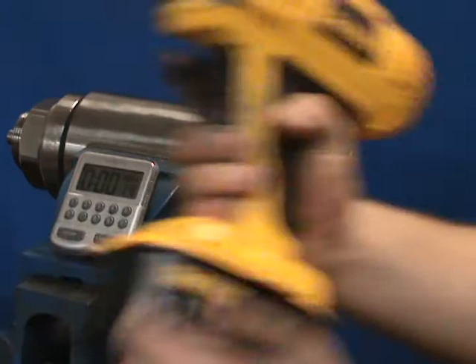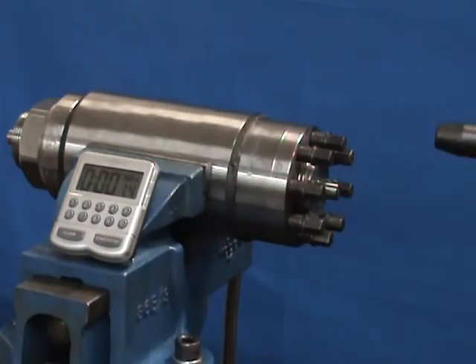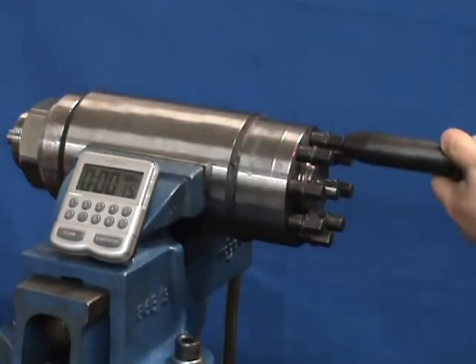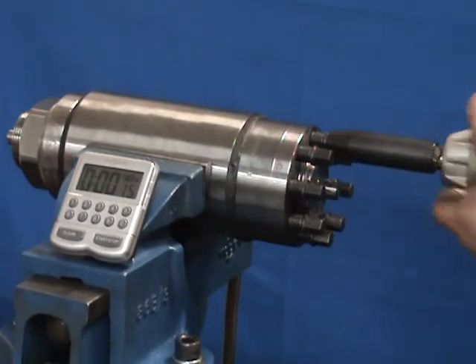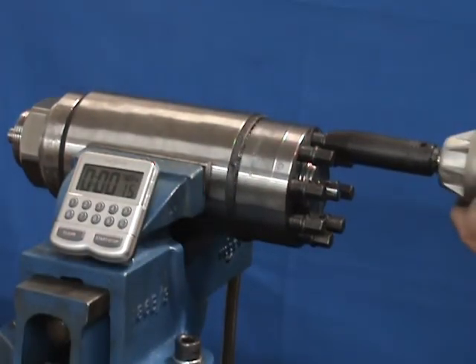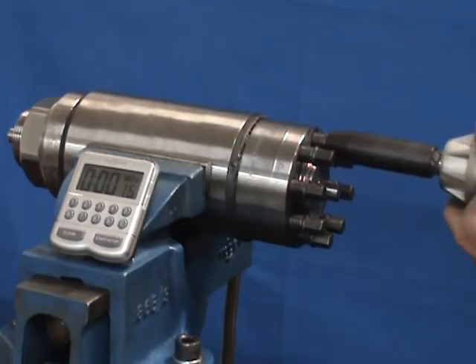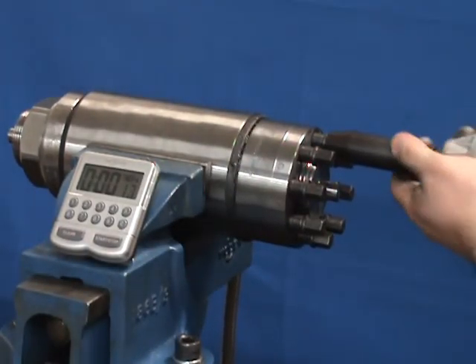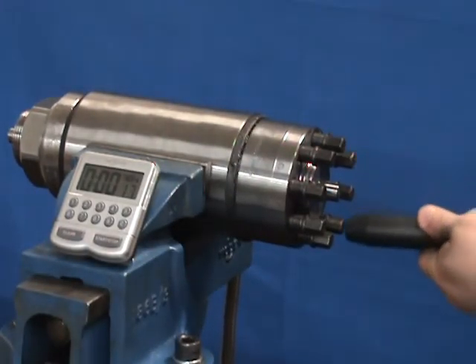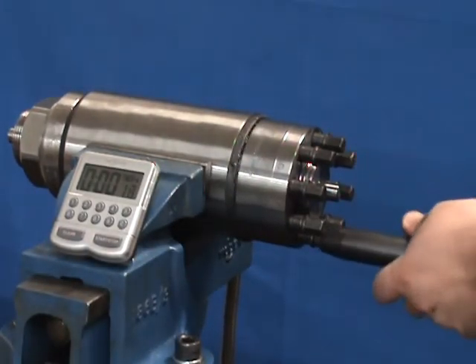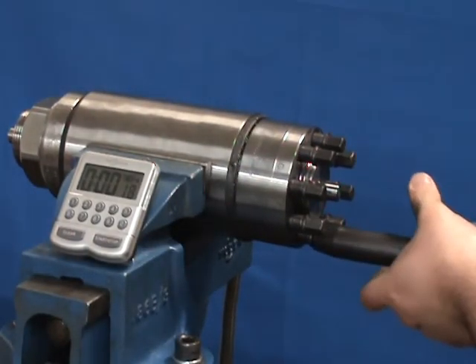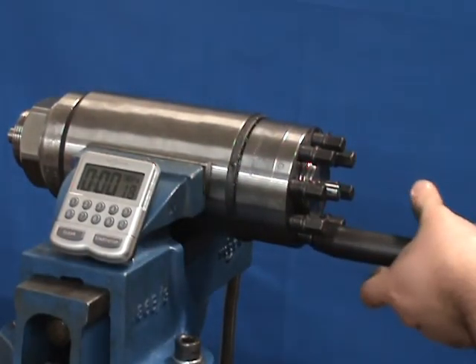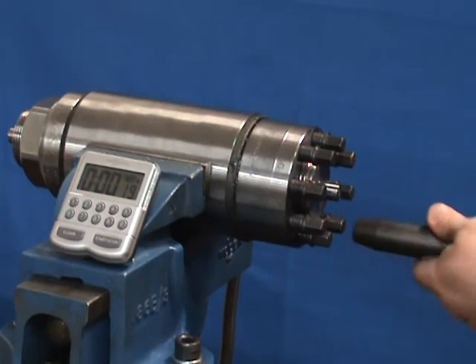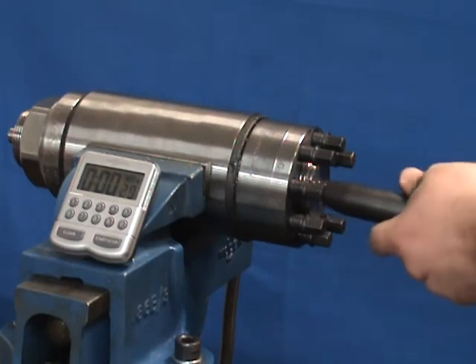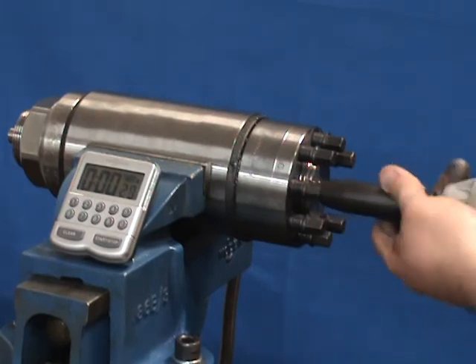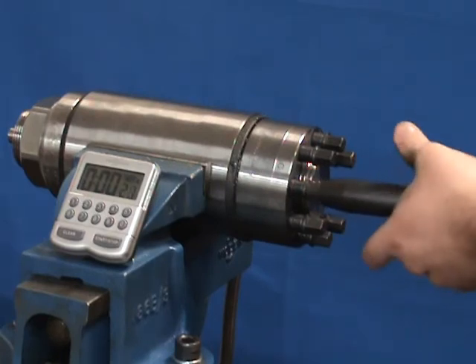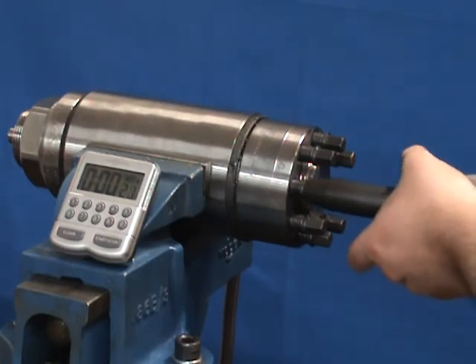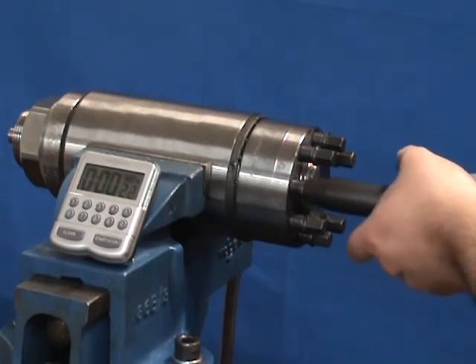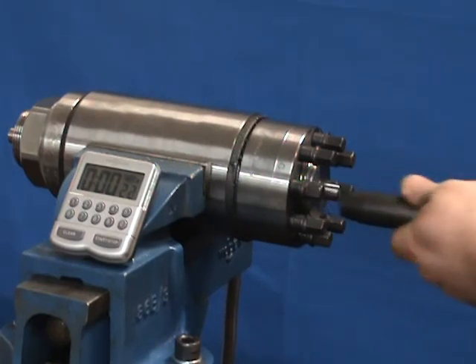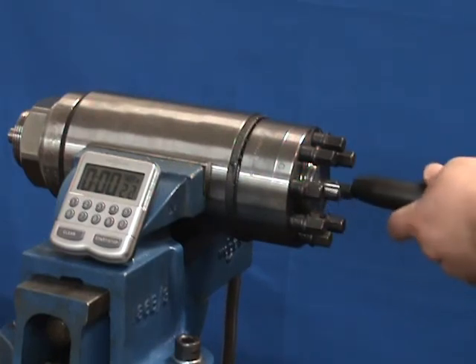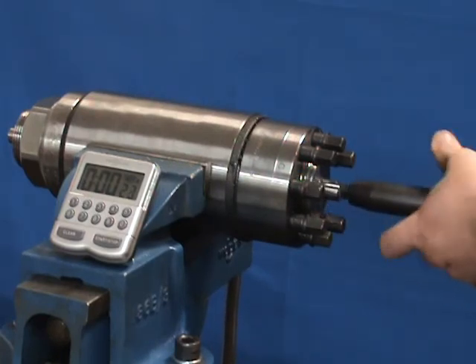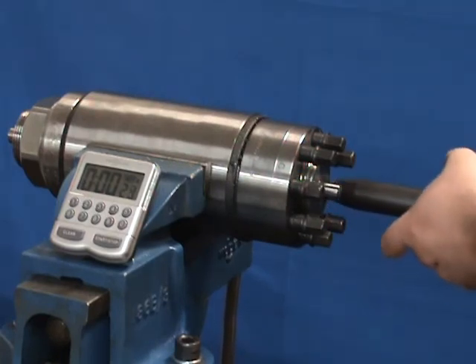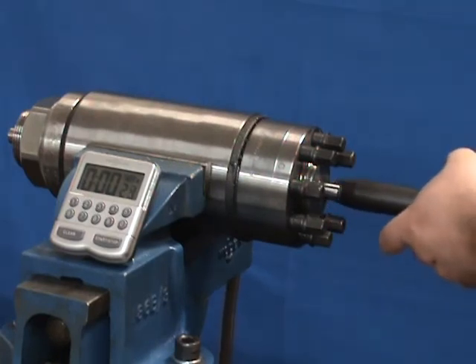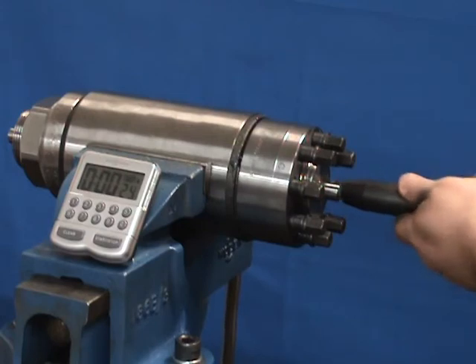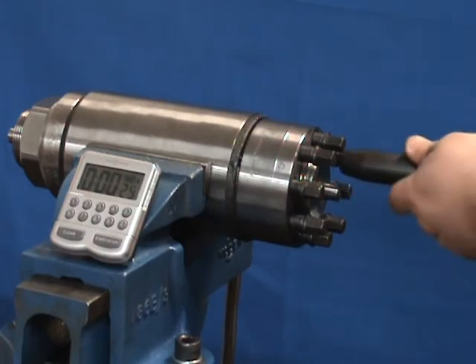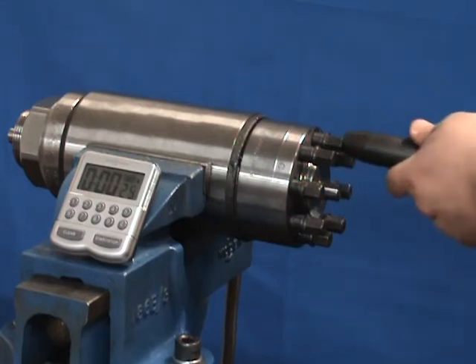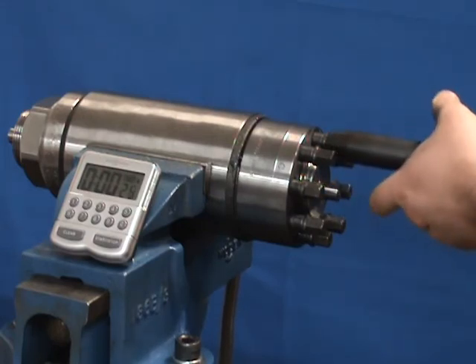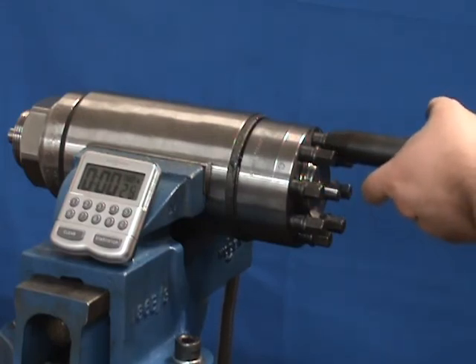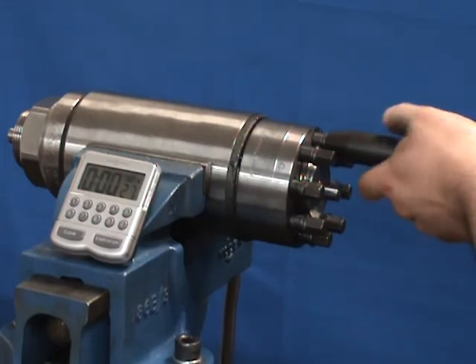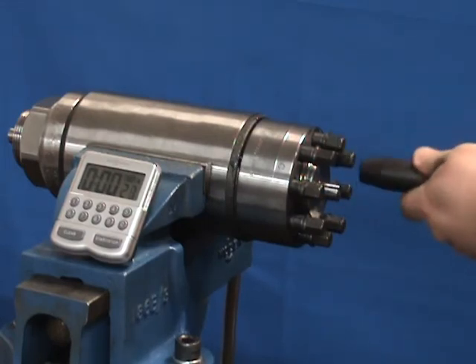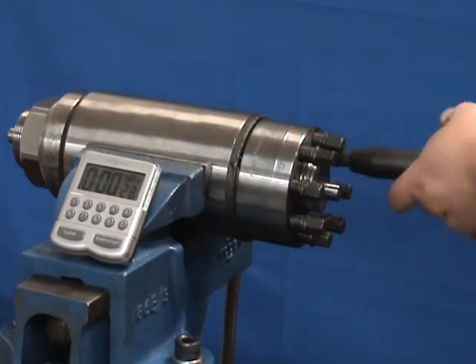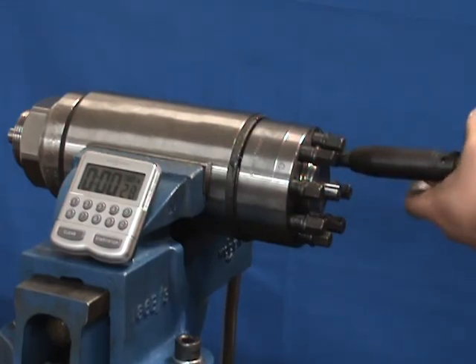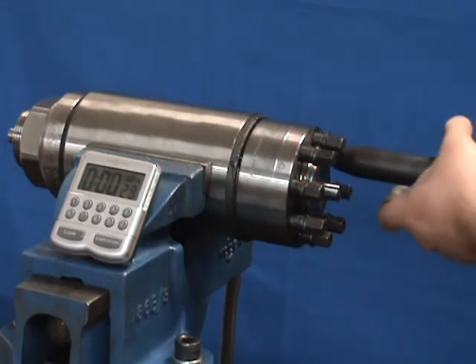As the jack bolts are tightened, you can see the nut body push away from the washer surface, stretching the stud and generating clamping force. The stud is therefore loaded in pure tension without any twisting on the main stud and nut threads.